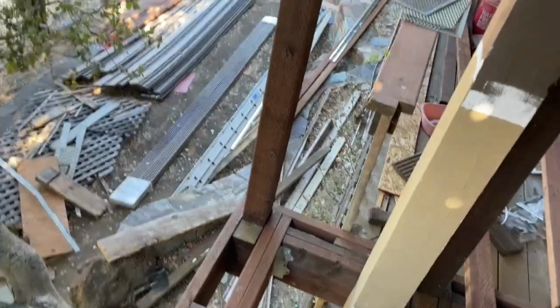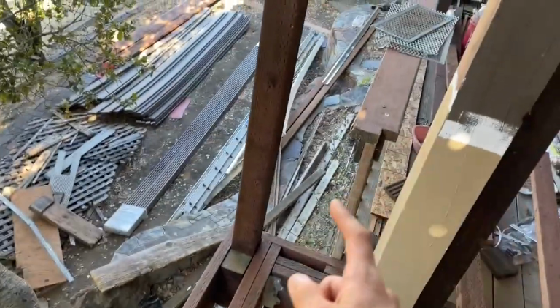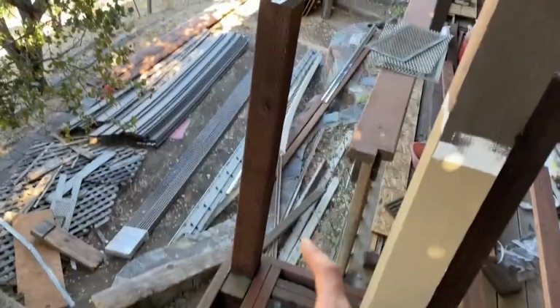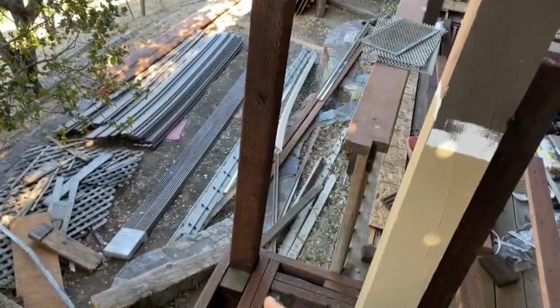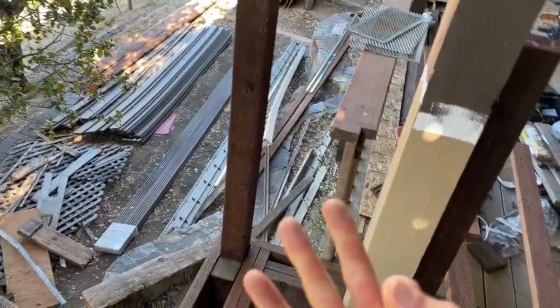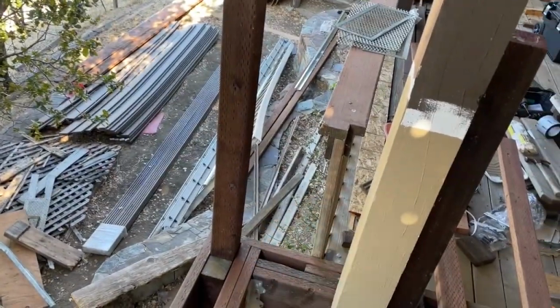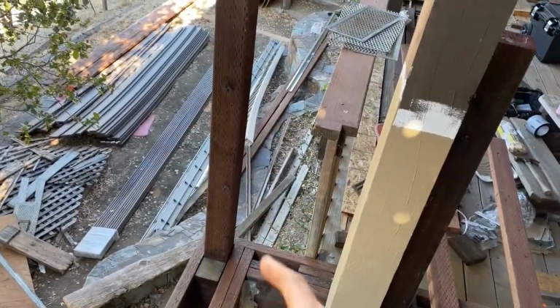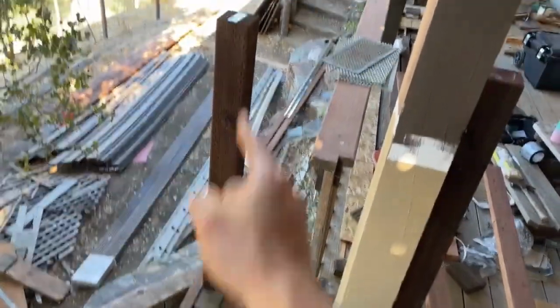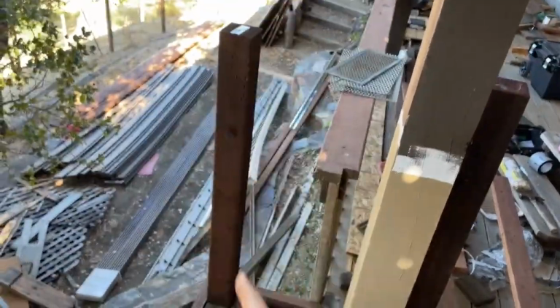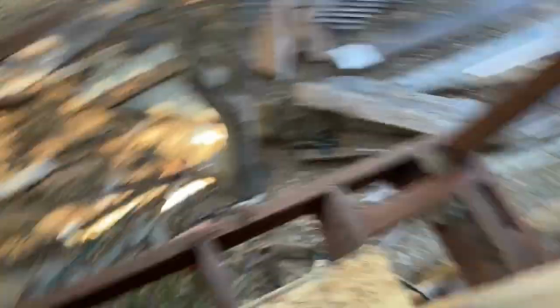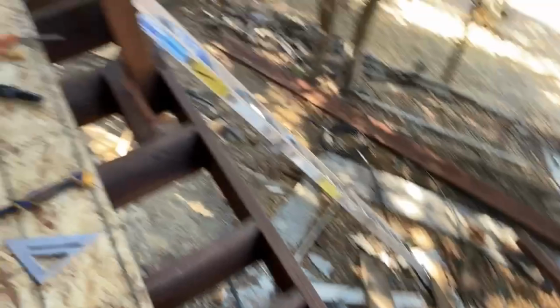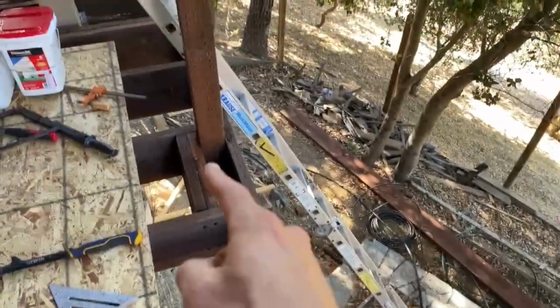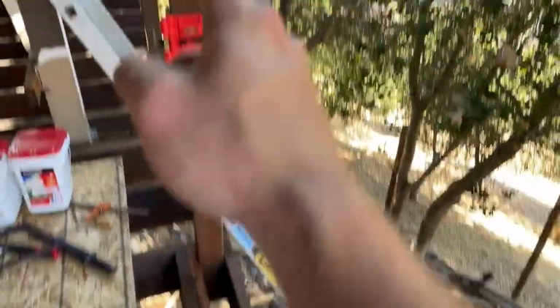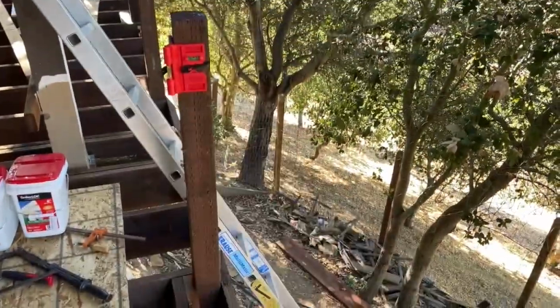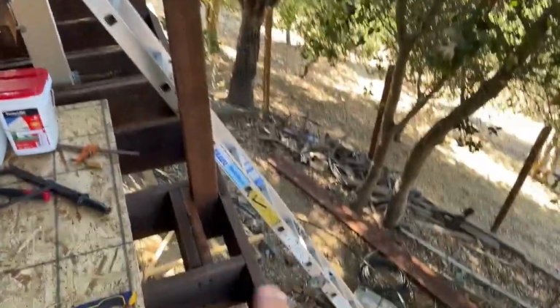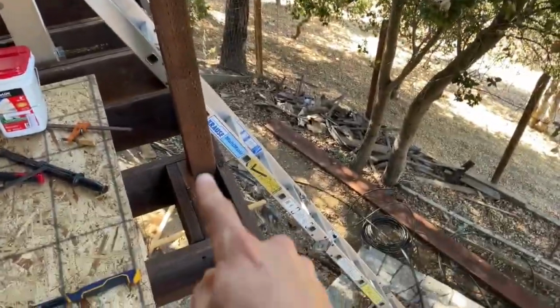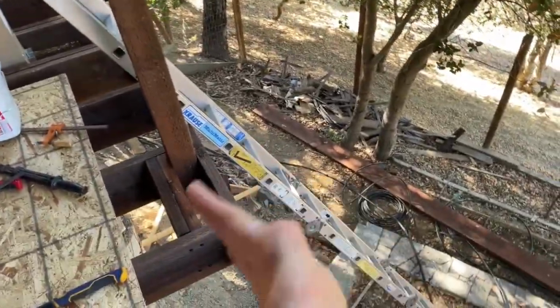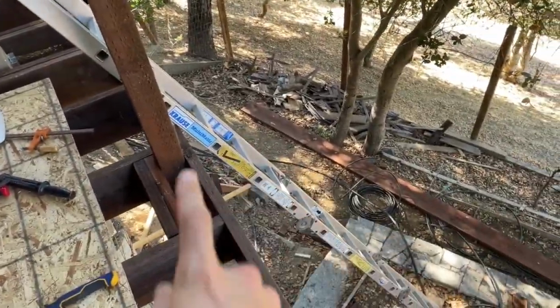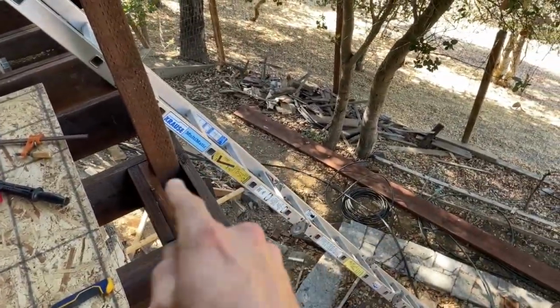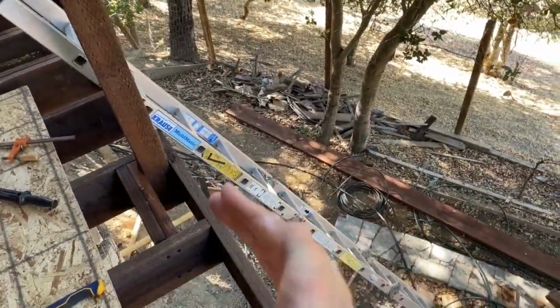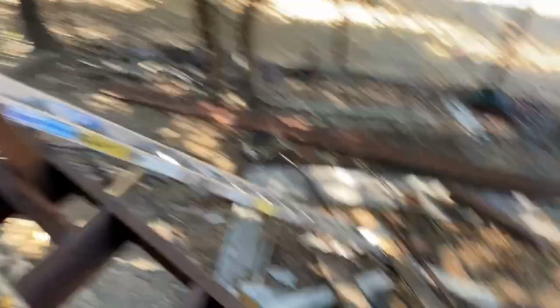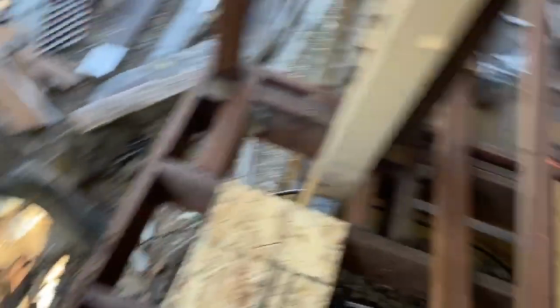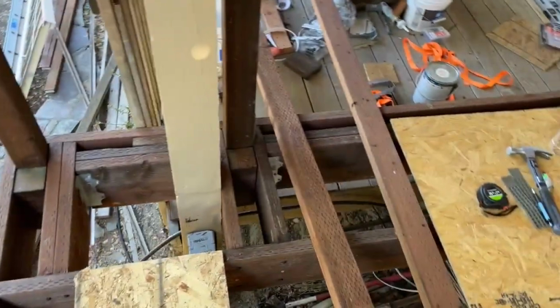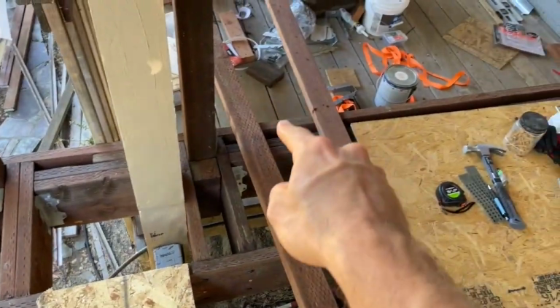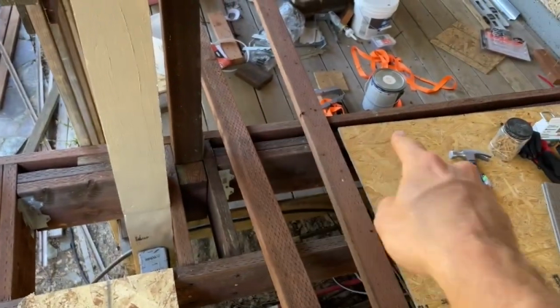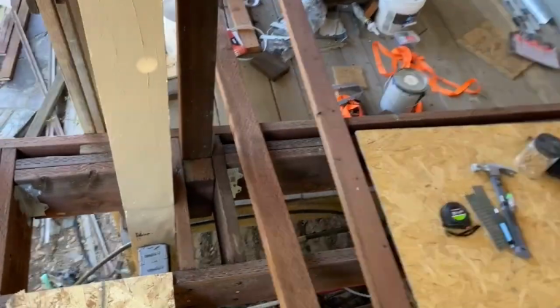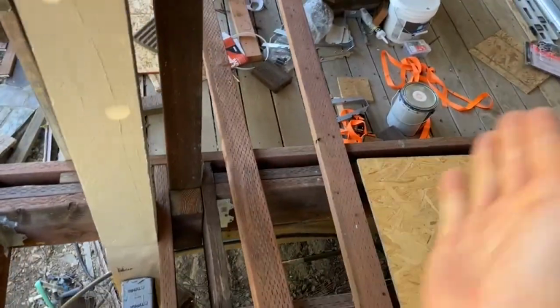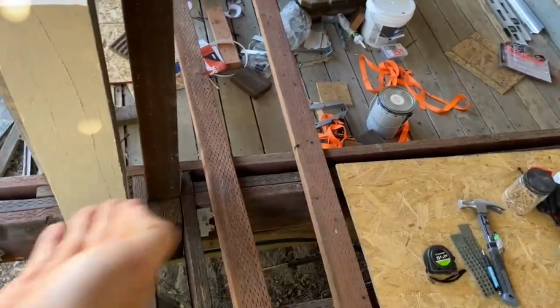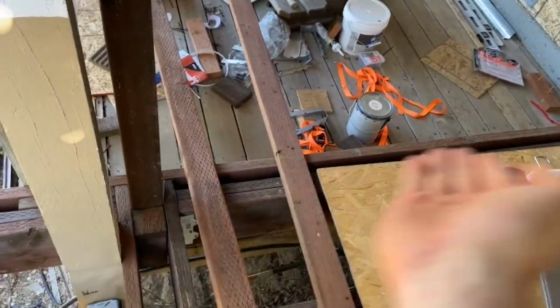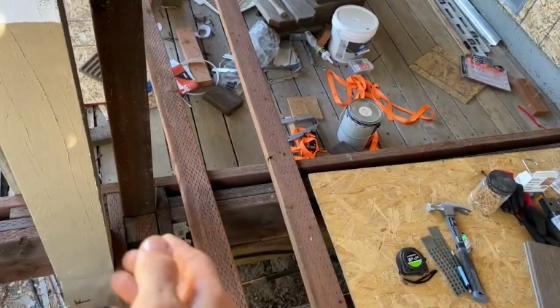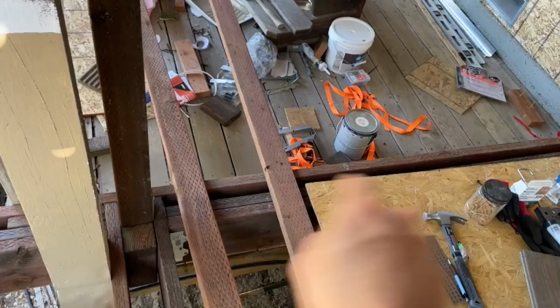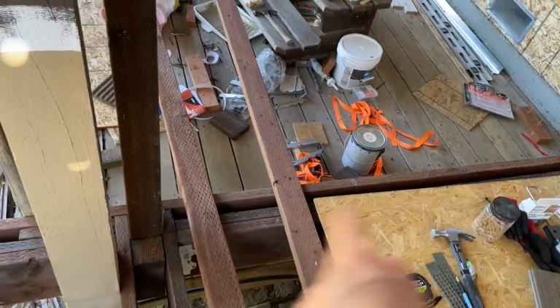The very first thing to note is you've got three types of posts. You have corner posts, you're going to have end posts which are going to be touching your end joist, and then you have intermediate posts which are going to be running along your band joist.